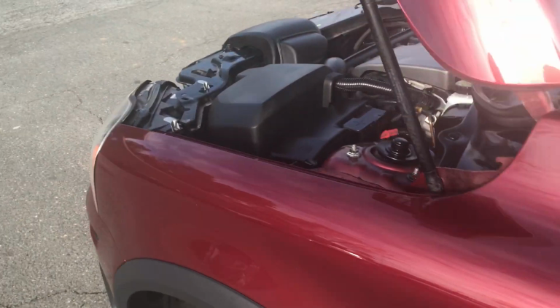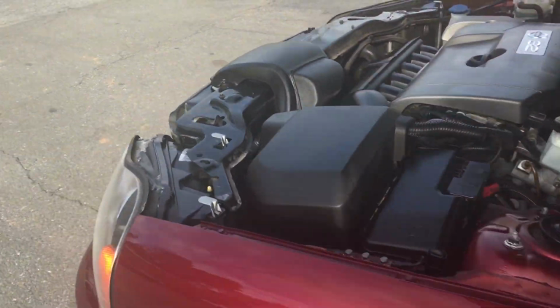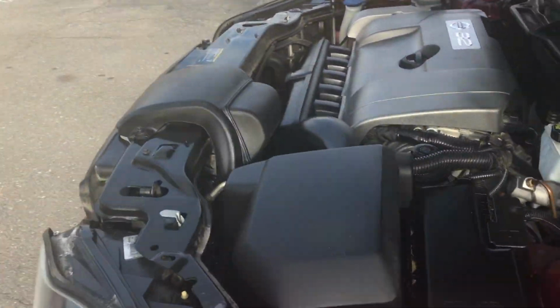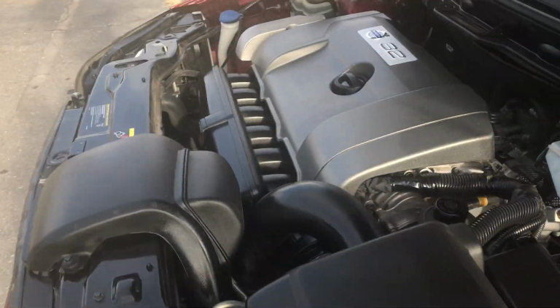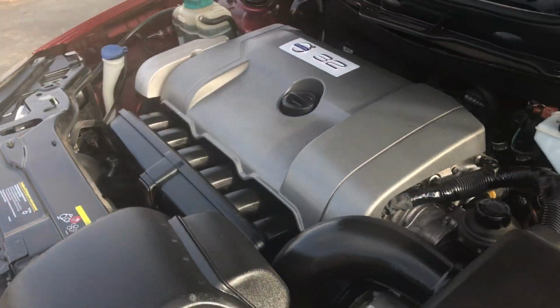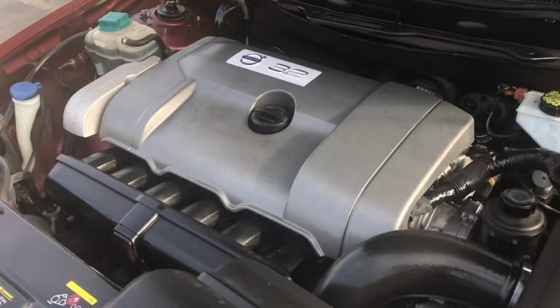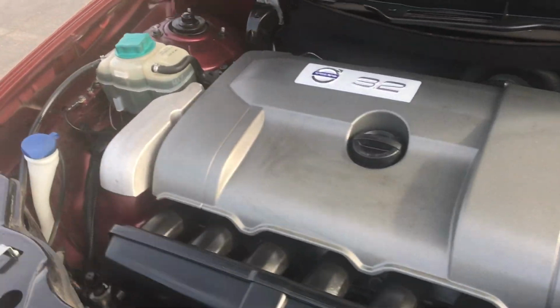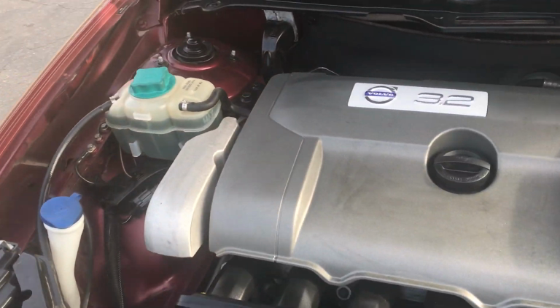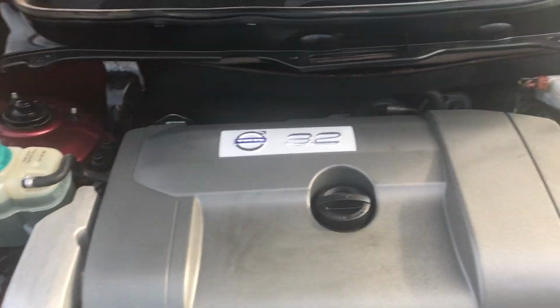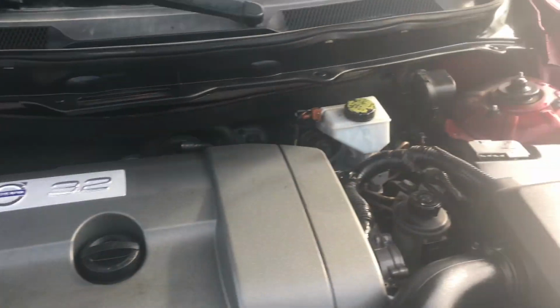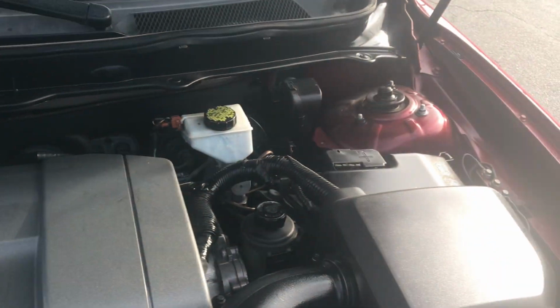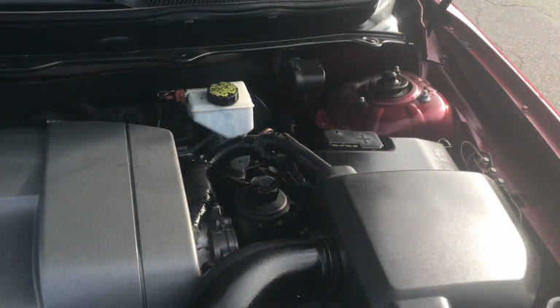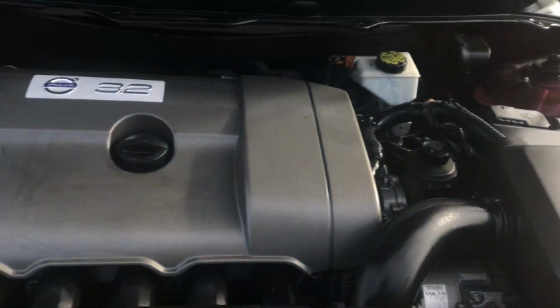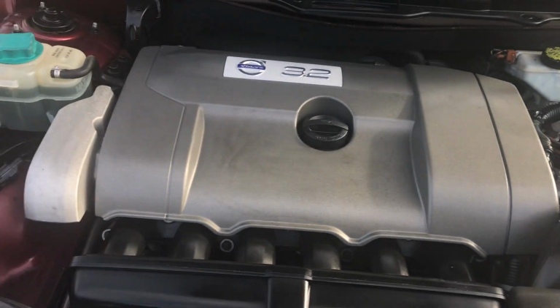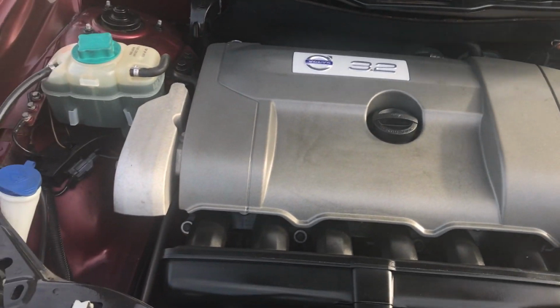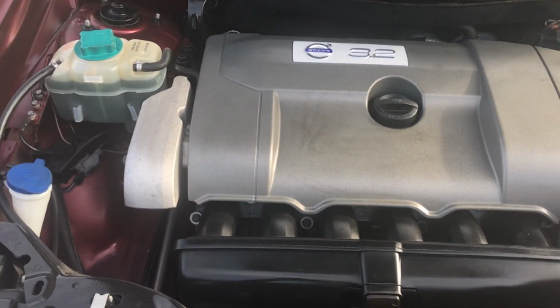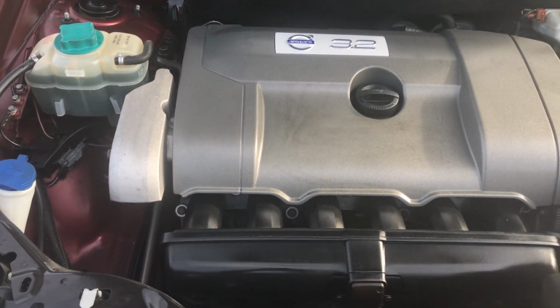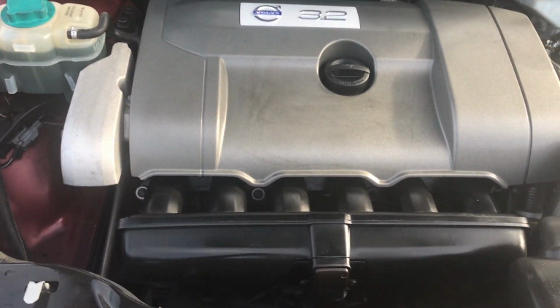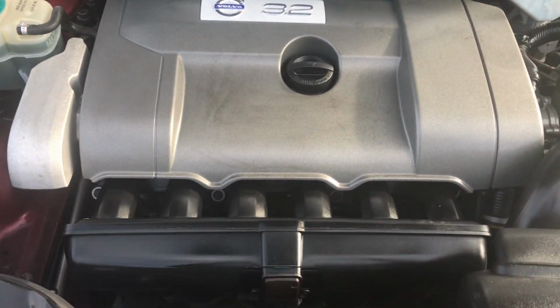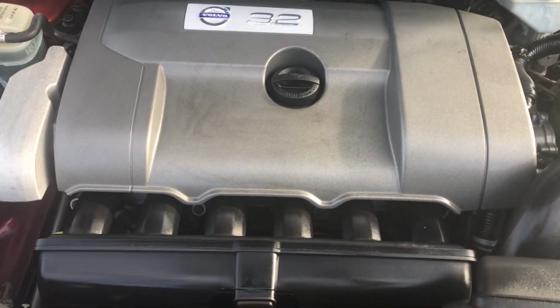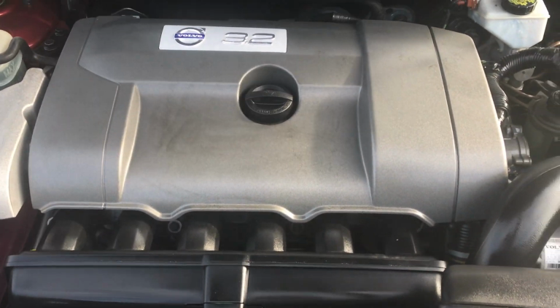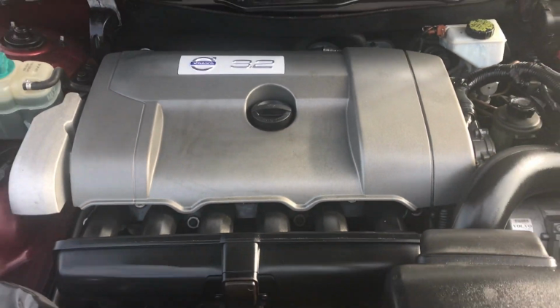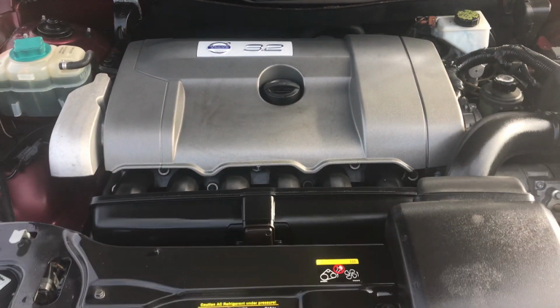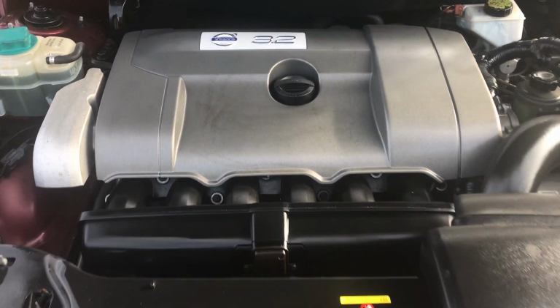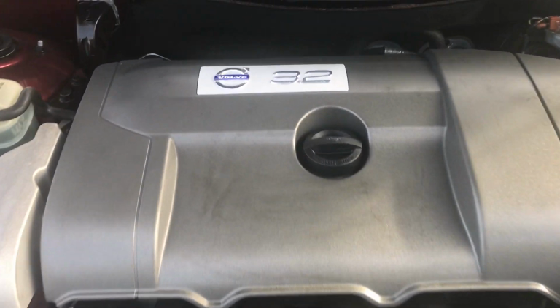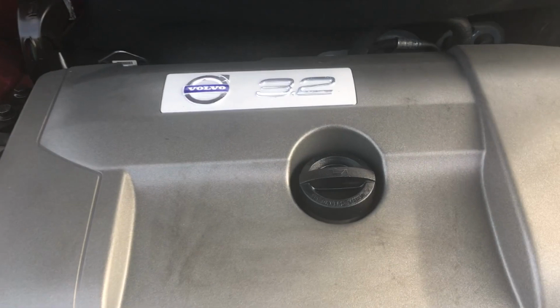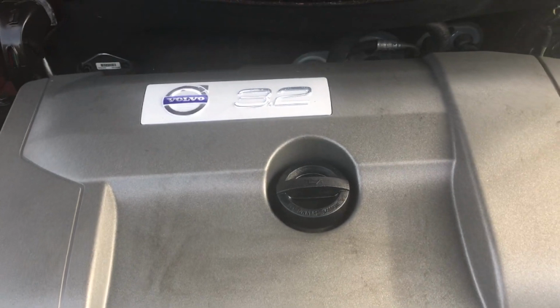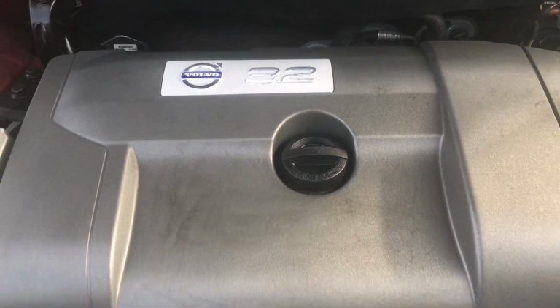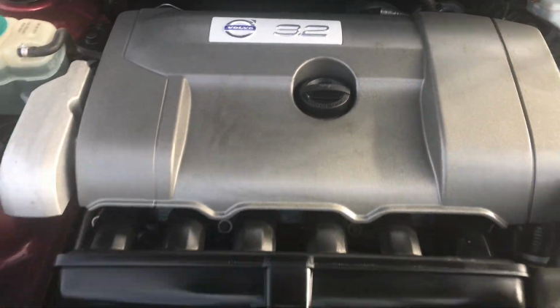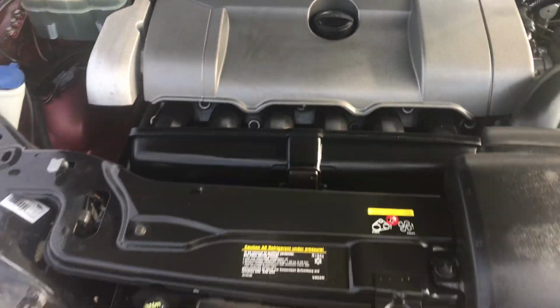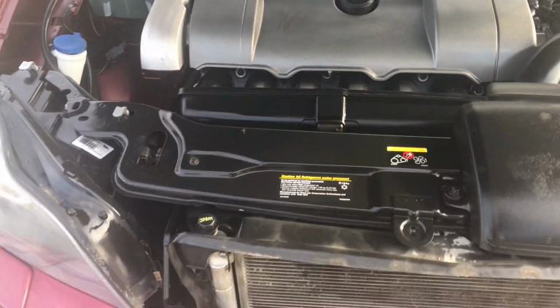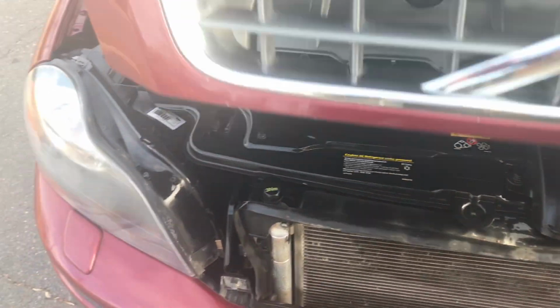Looking under the hood here, it's nice and clean. No rust or dirt or nasty corrosion around. There you can see that 3.2 Volvo engine — a great power plant.